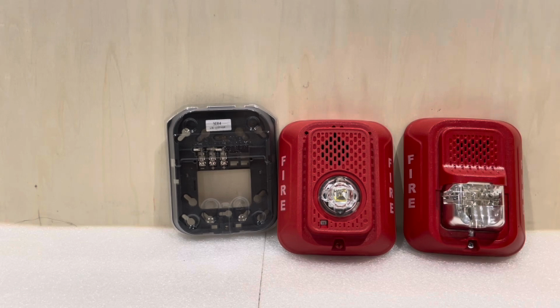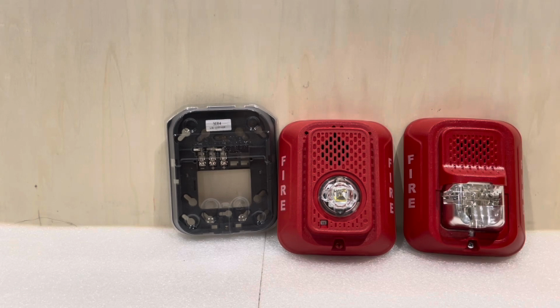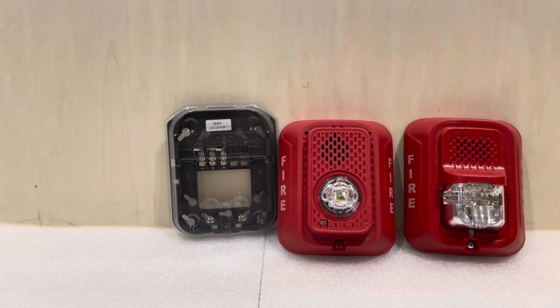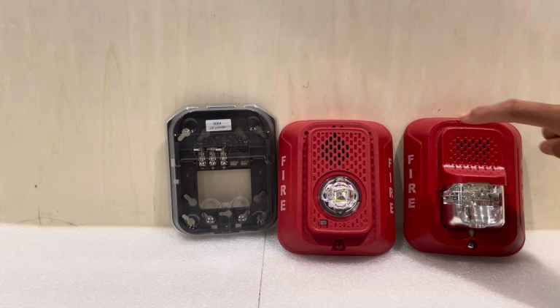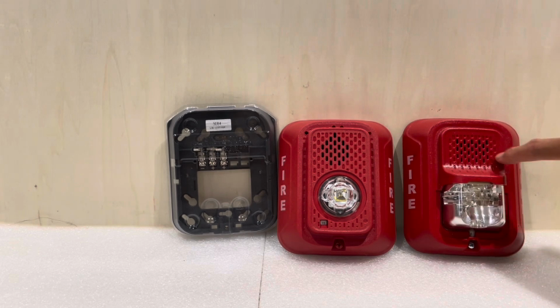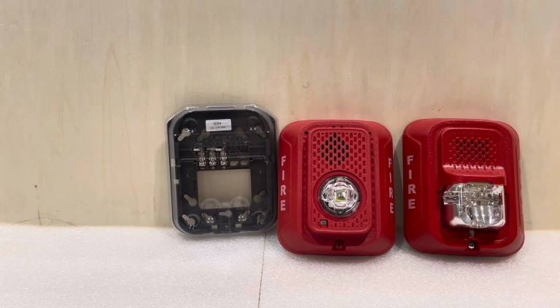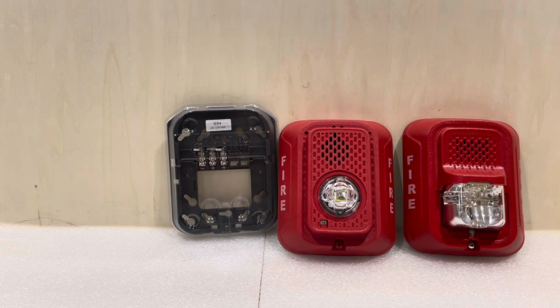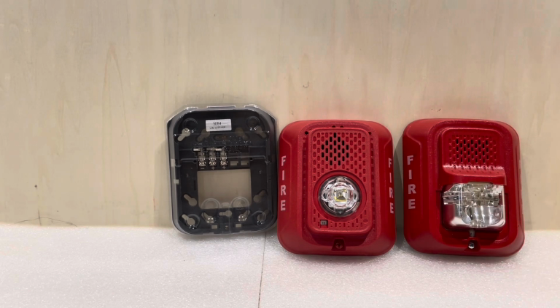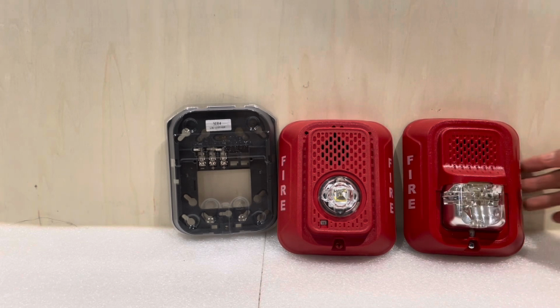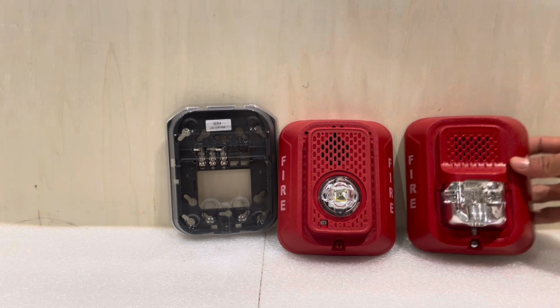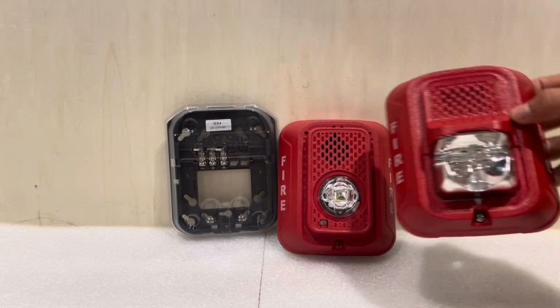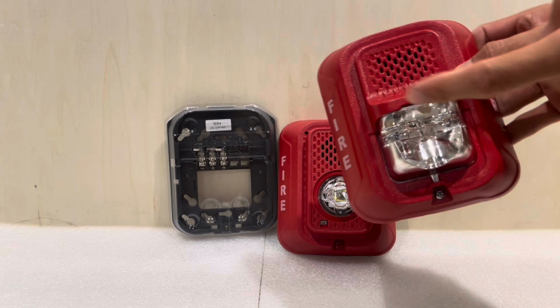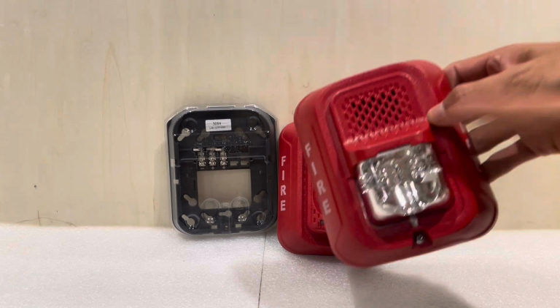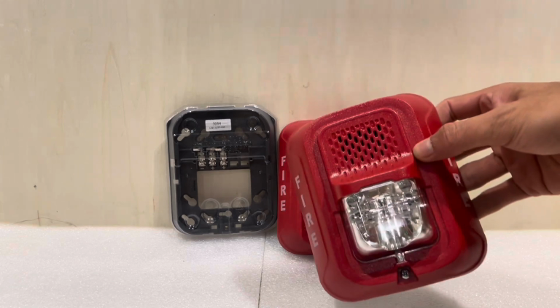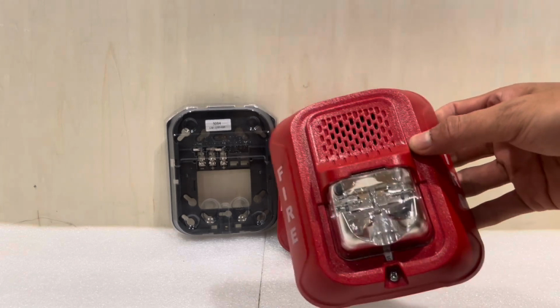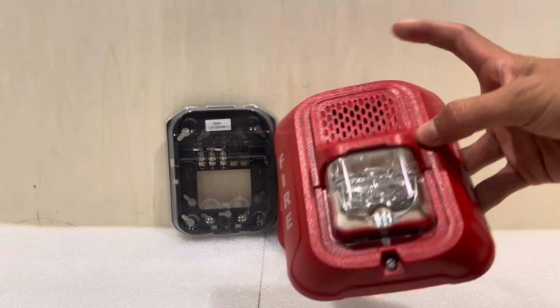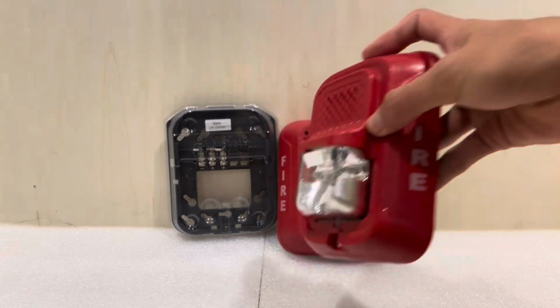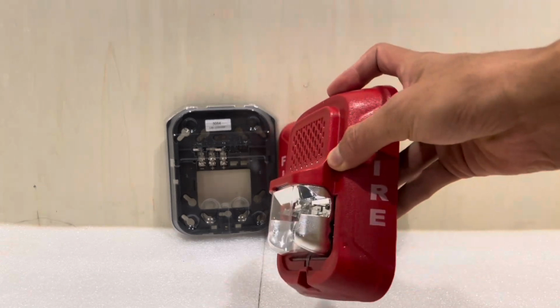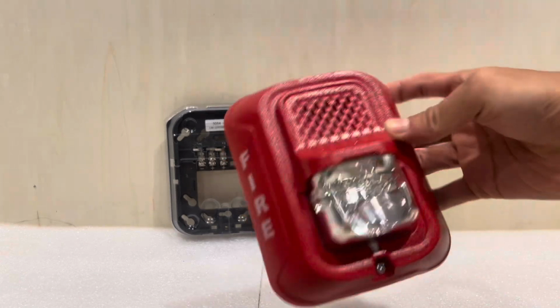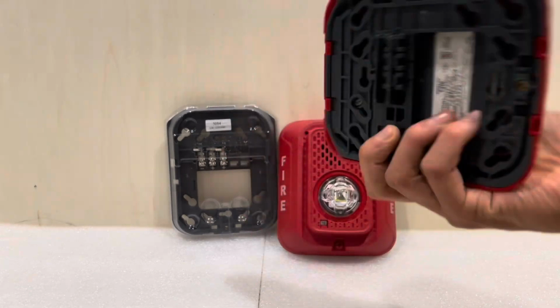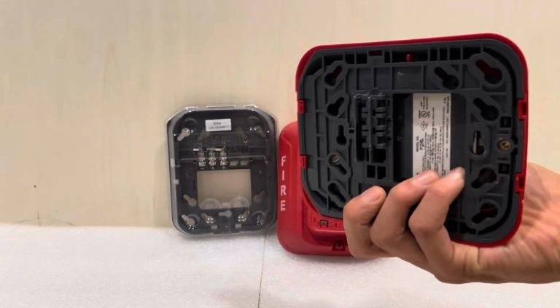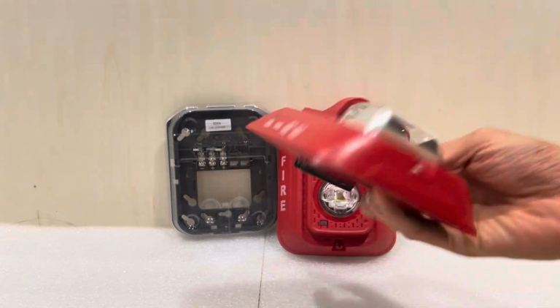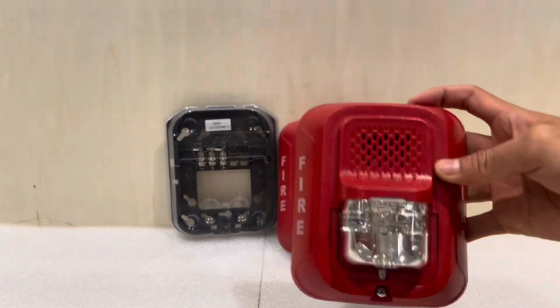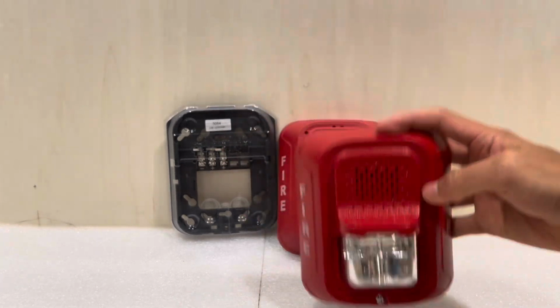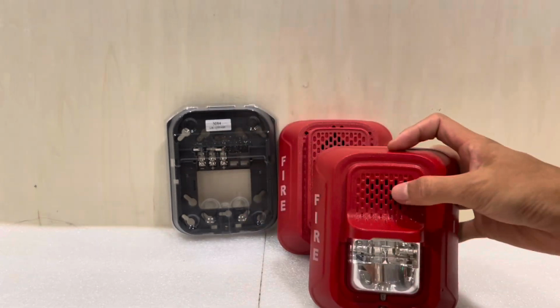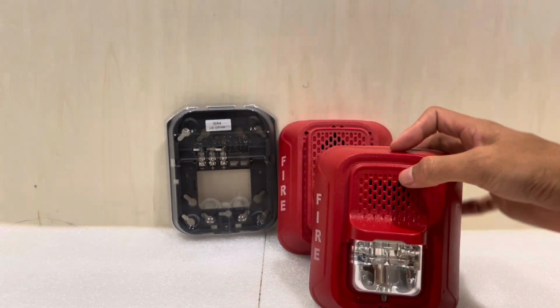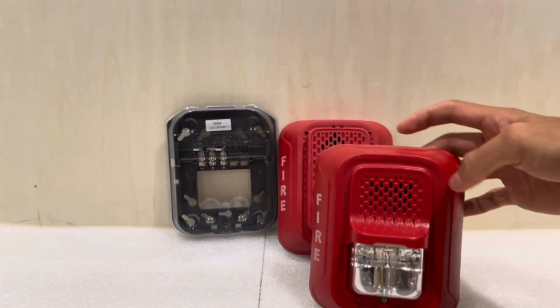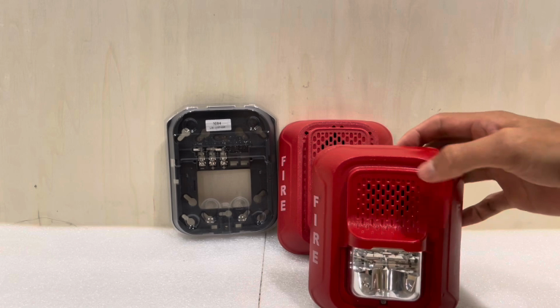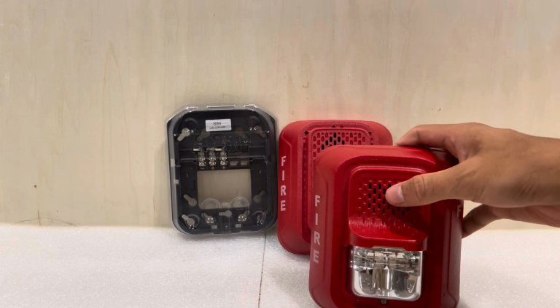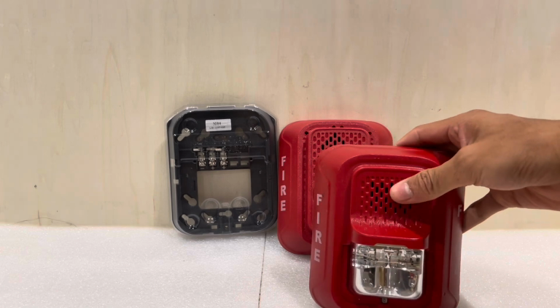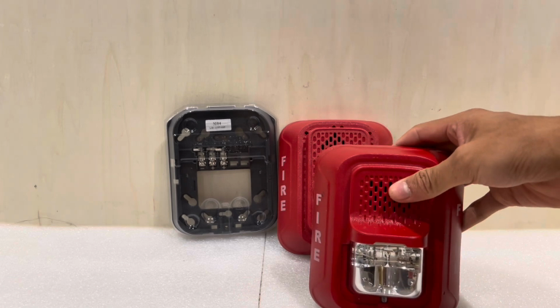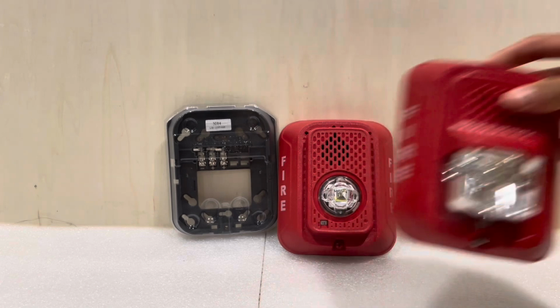System Sensor replaced that with a very similar device. This one had a xenon strobe, a bit of a redesign of the housing, but the same bracket, same noise, and also slightly lower current draw.